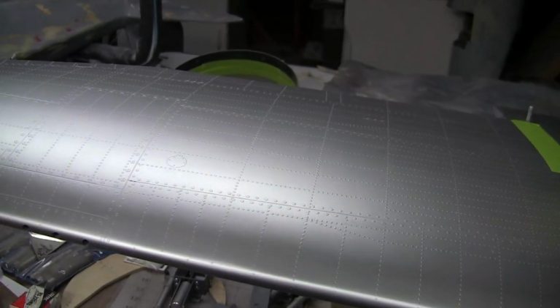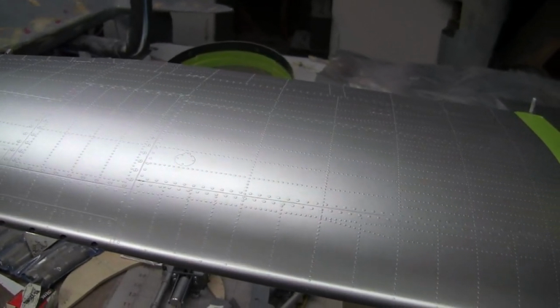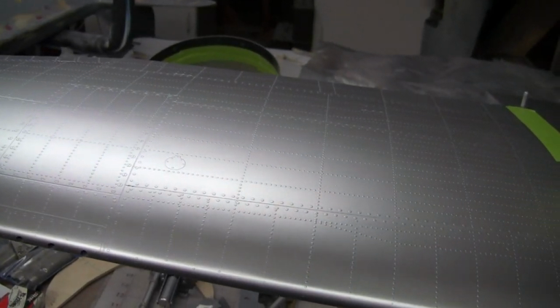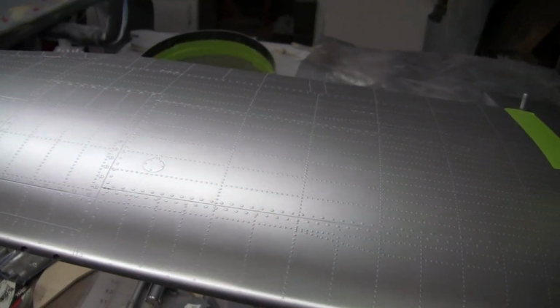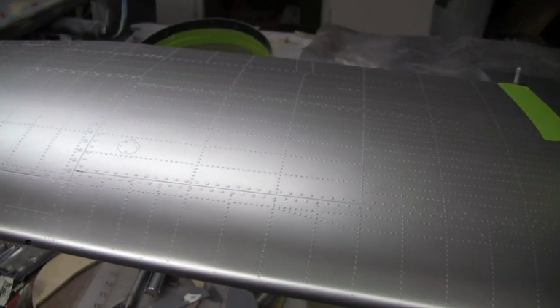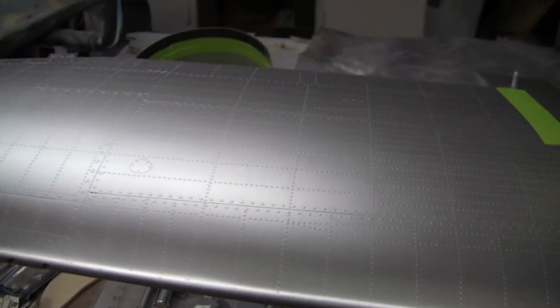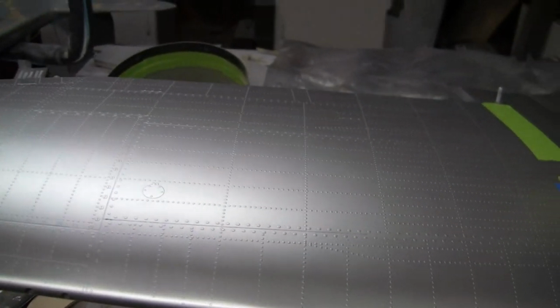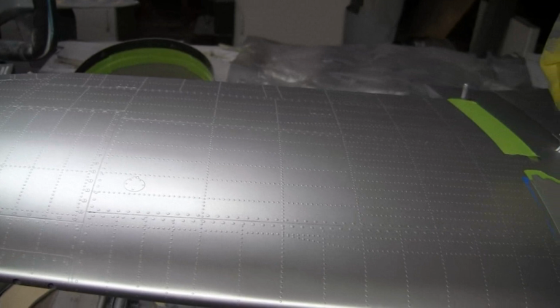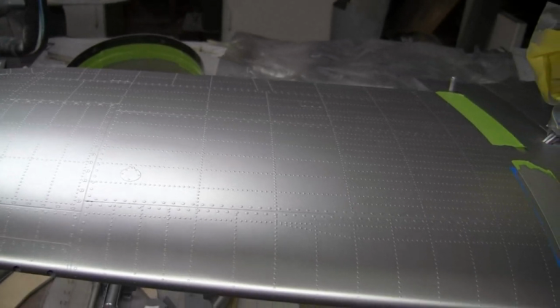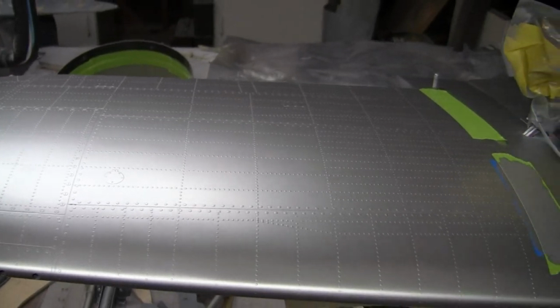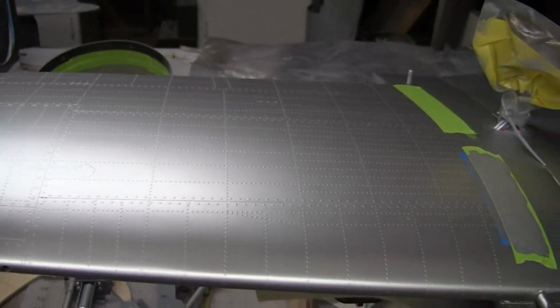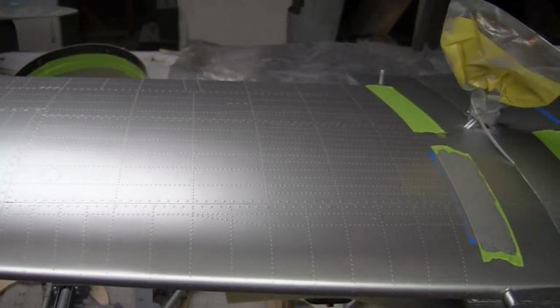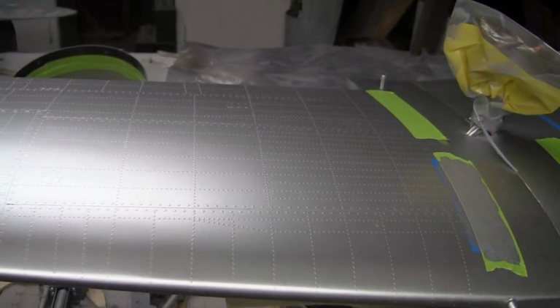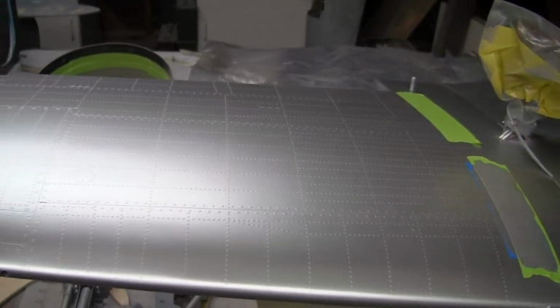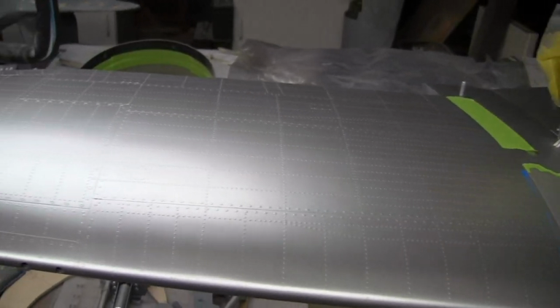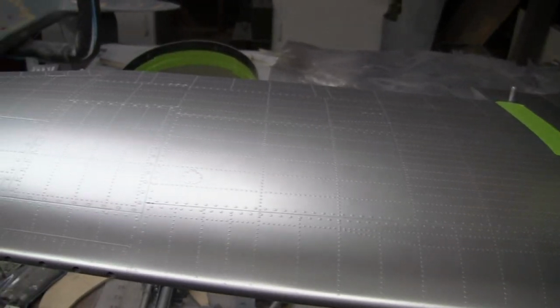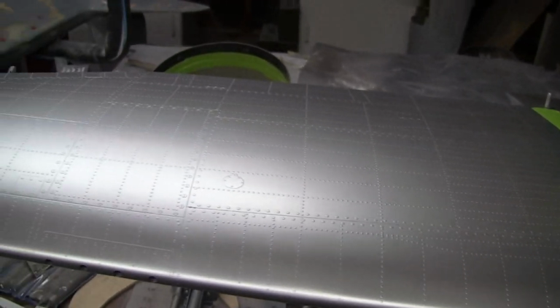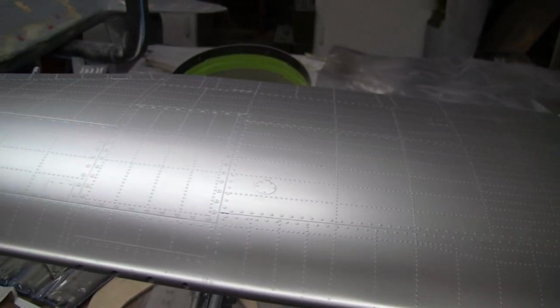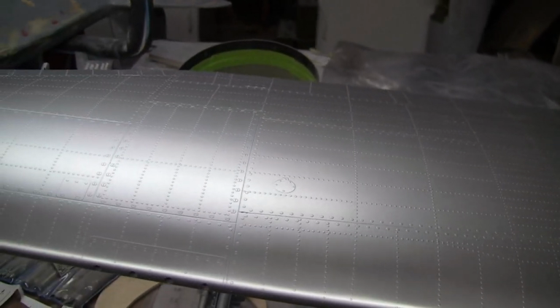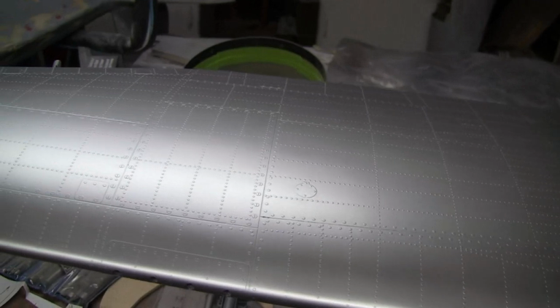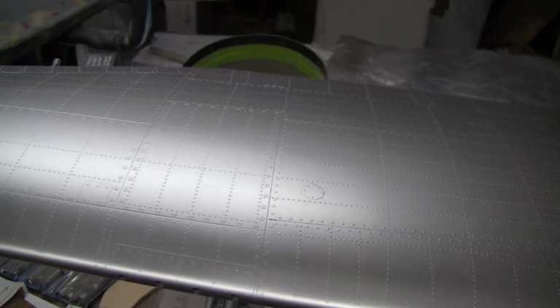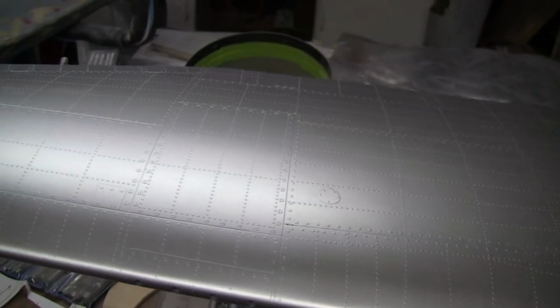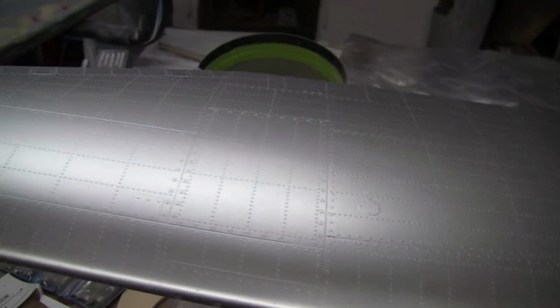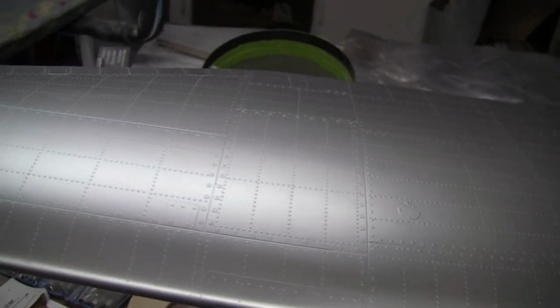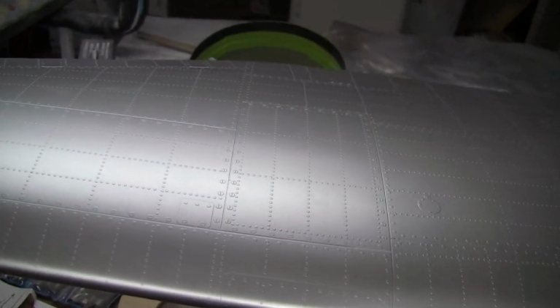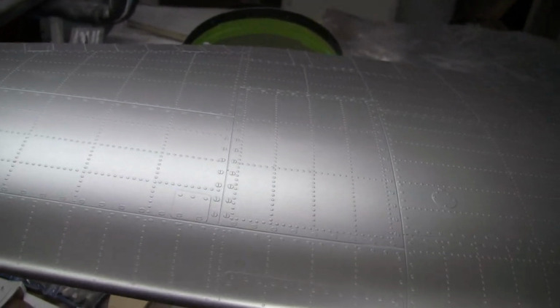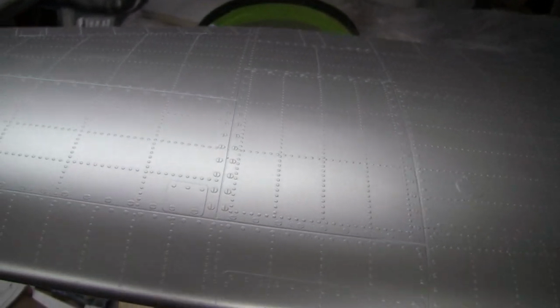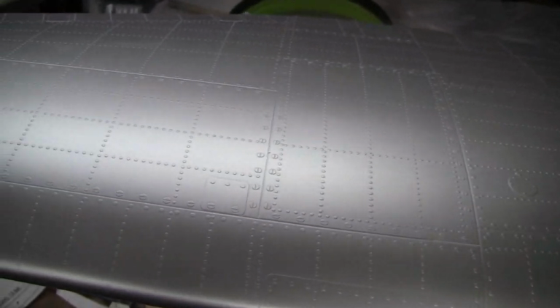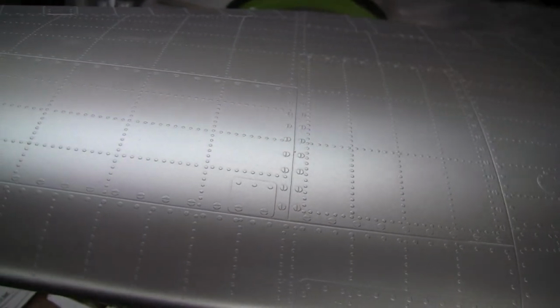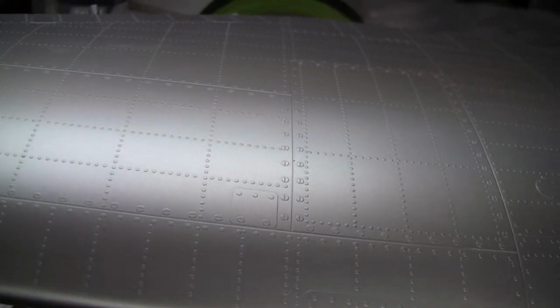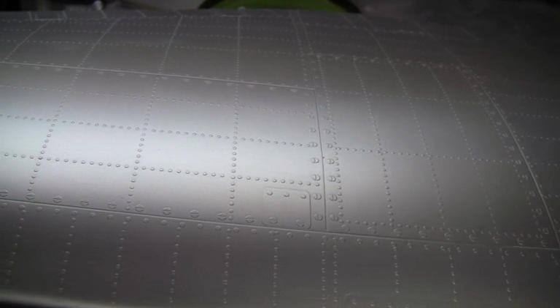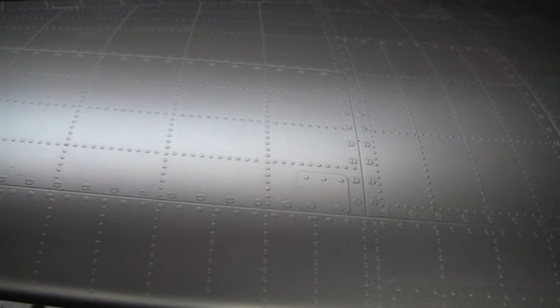Hi guys, Don Rice here. We're looking at my P-47, and as always I am here to document the good, the bad, and the ugly. Today we'll start with the good.